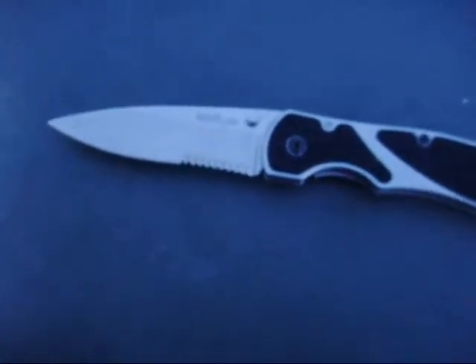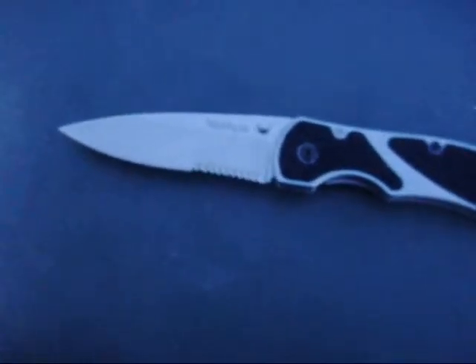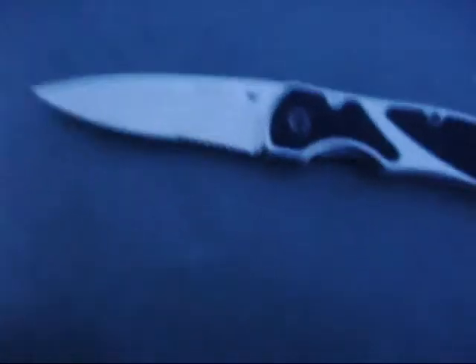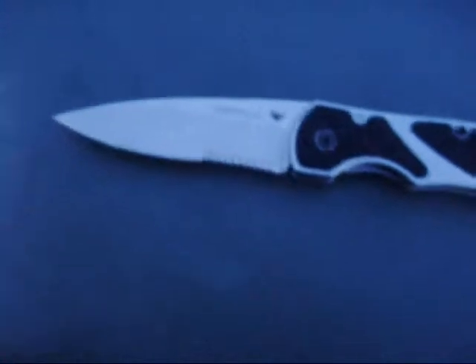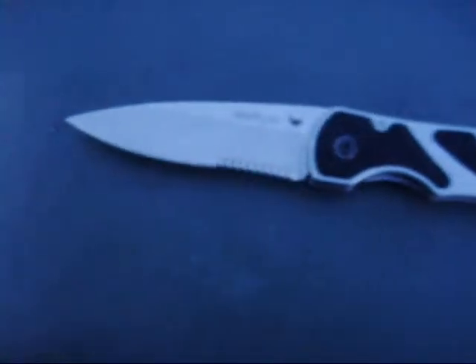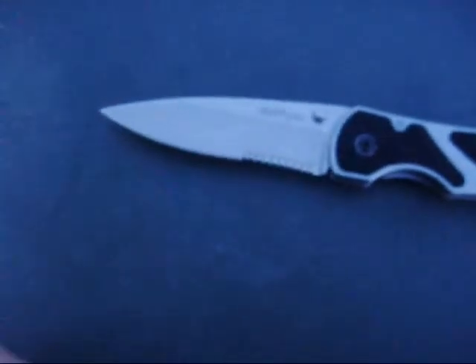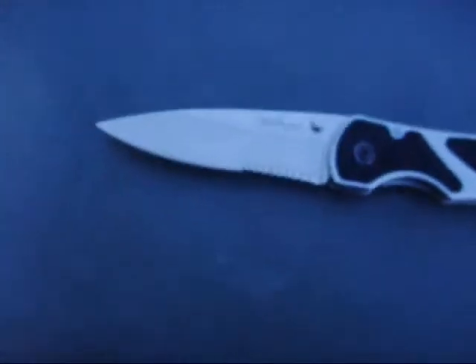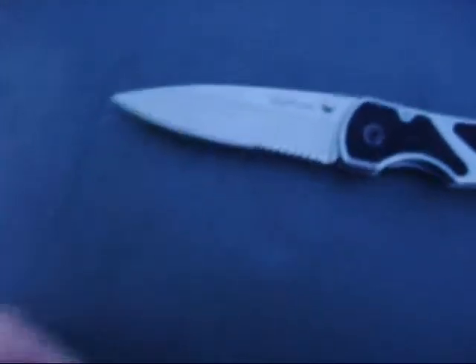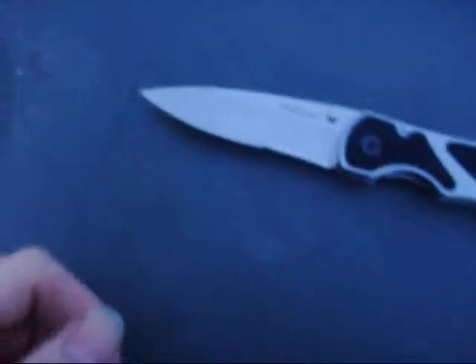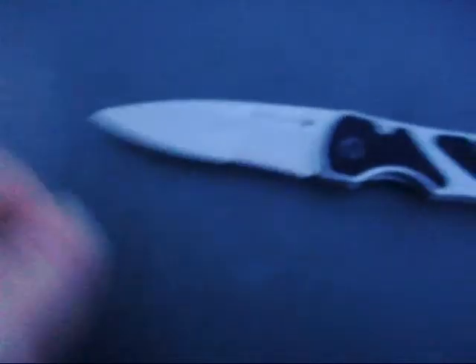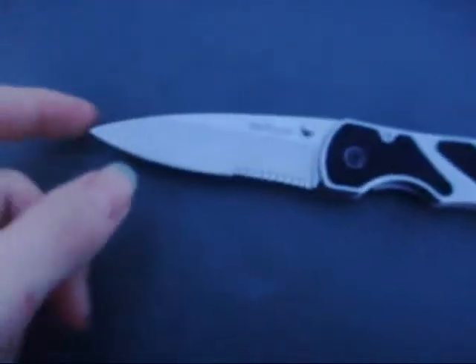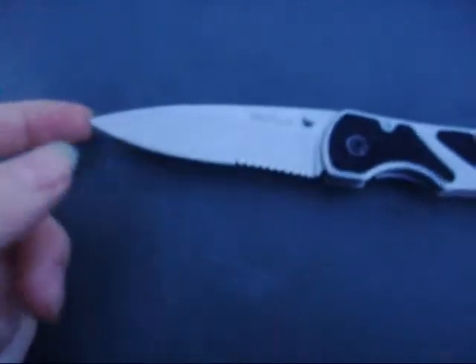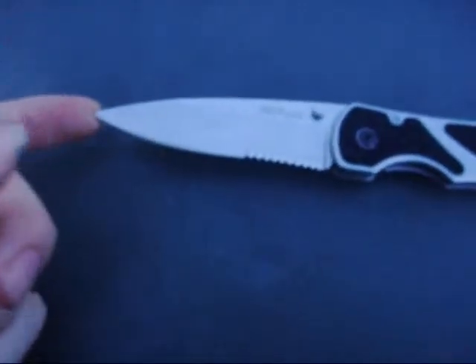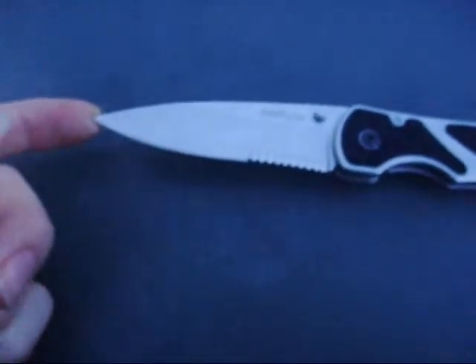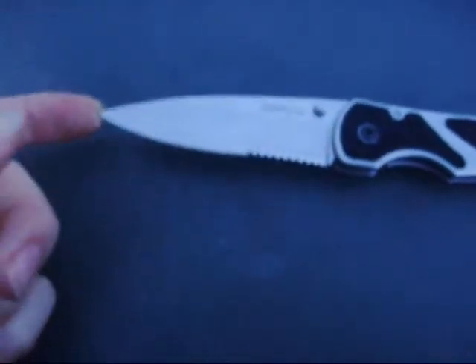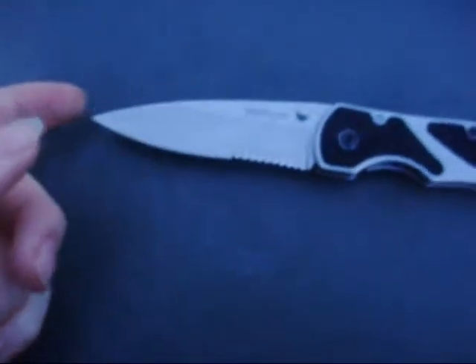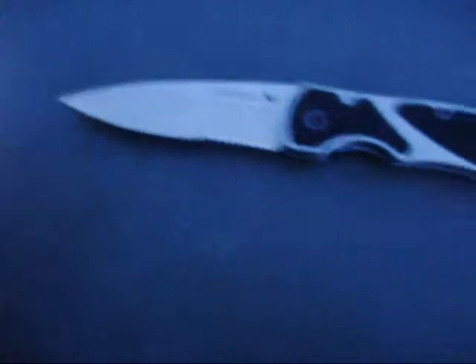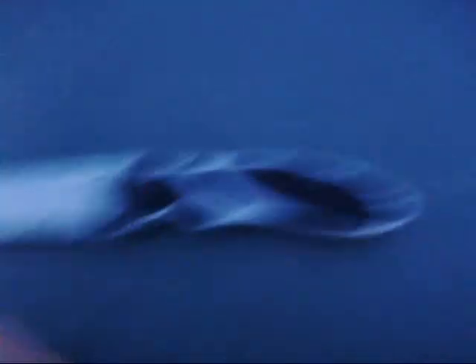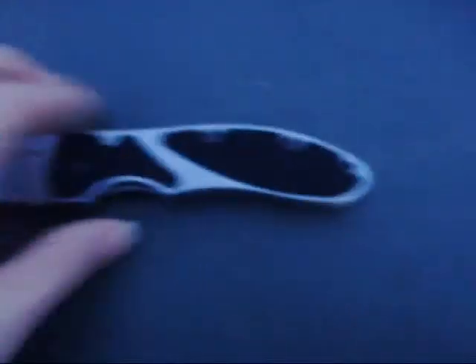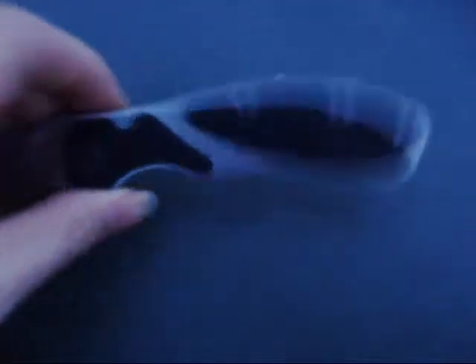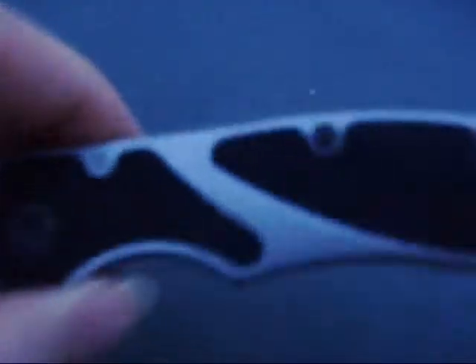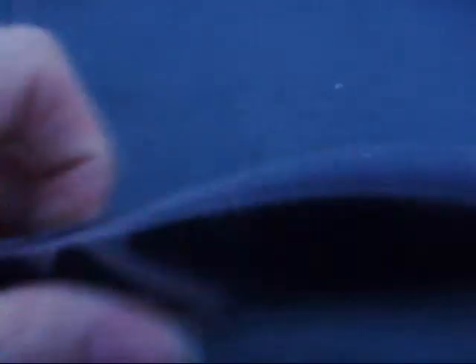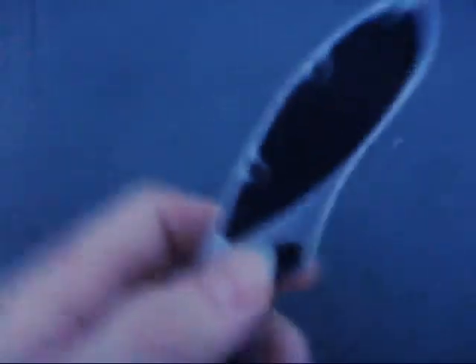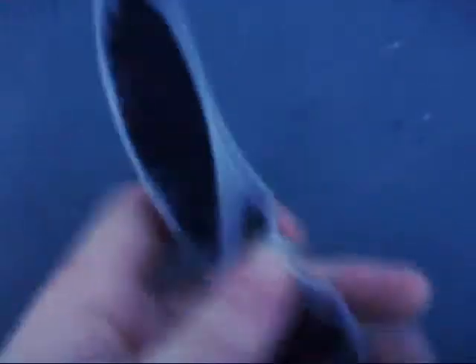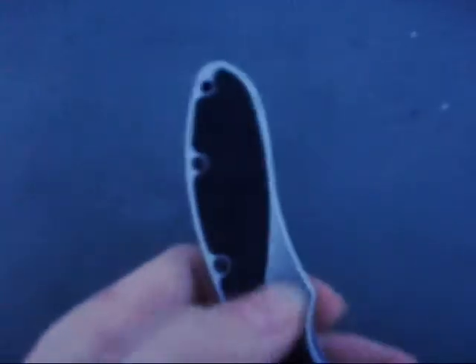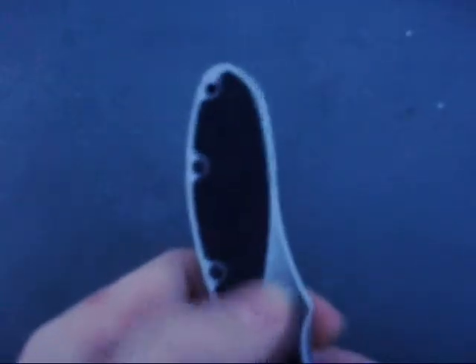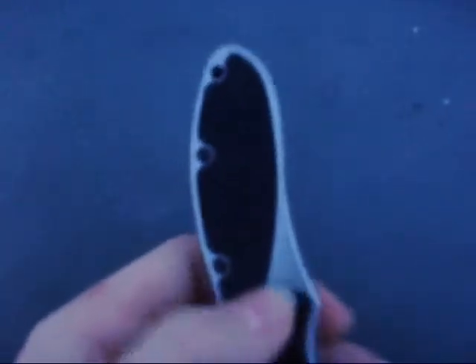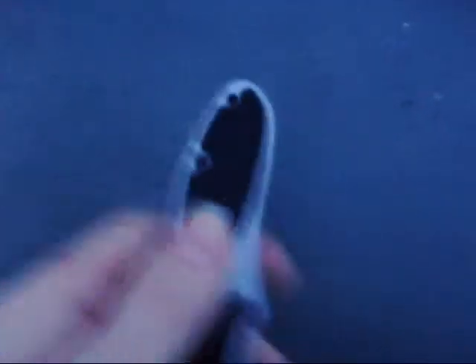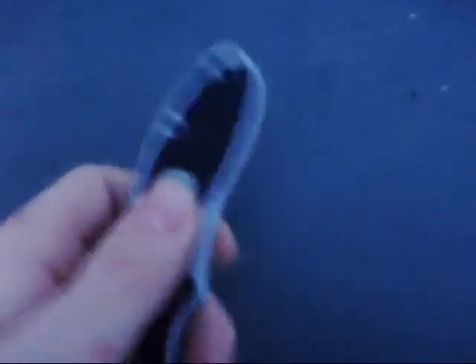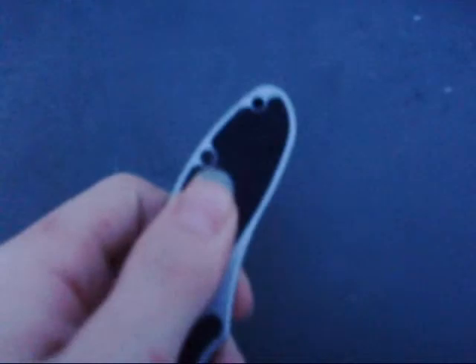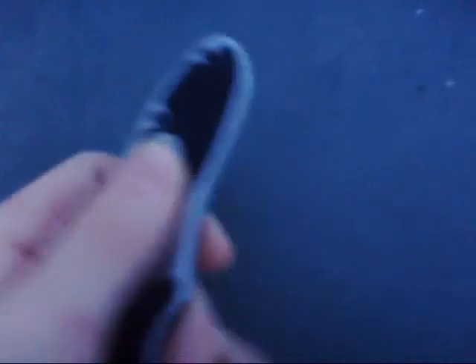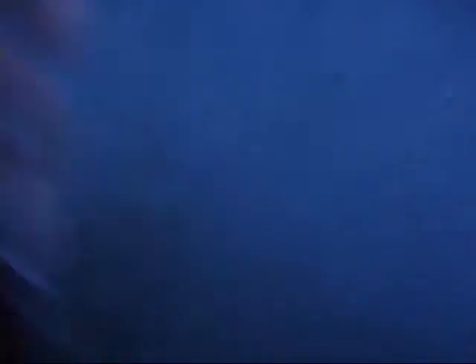Like I said, 14C28N Sandvik blade seal. The handle is 410 stainless steel with Trac-Tec inserts.